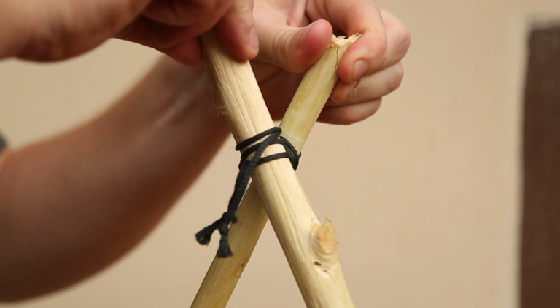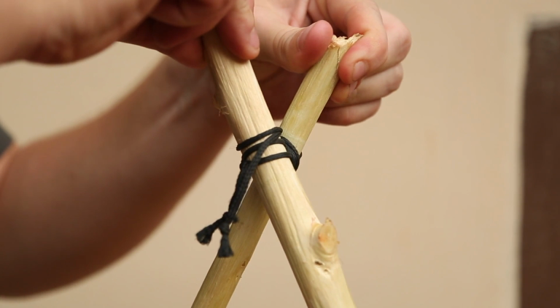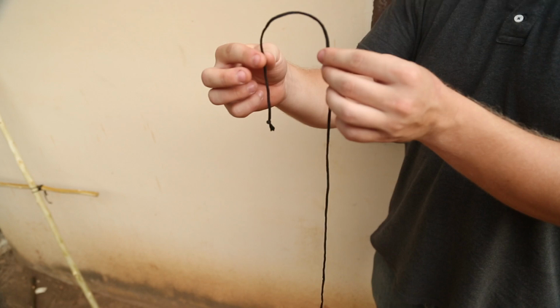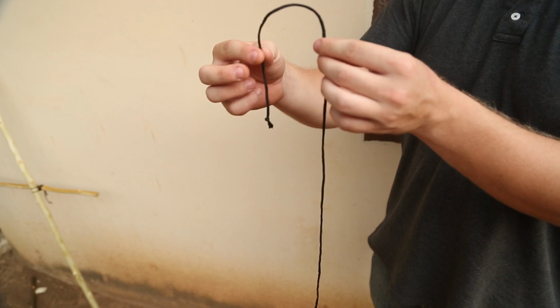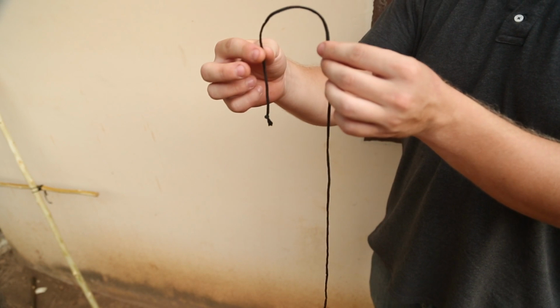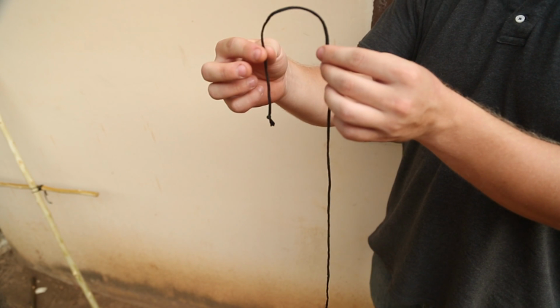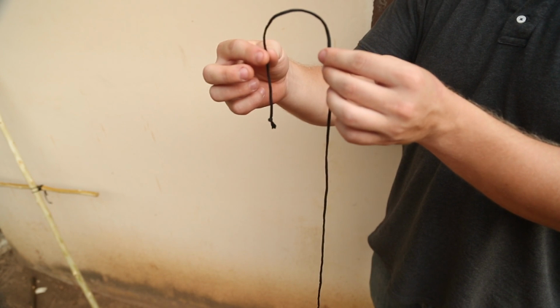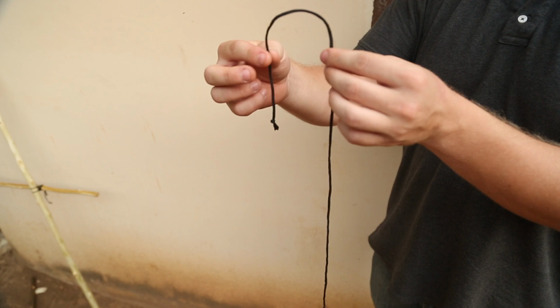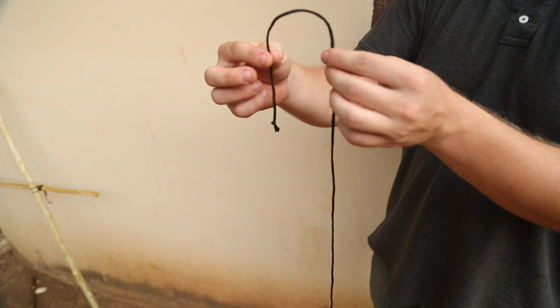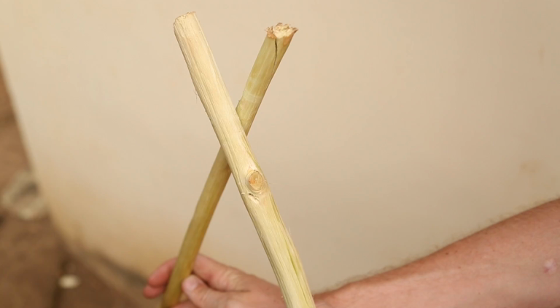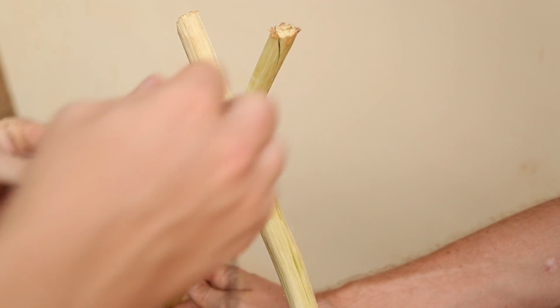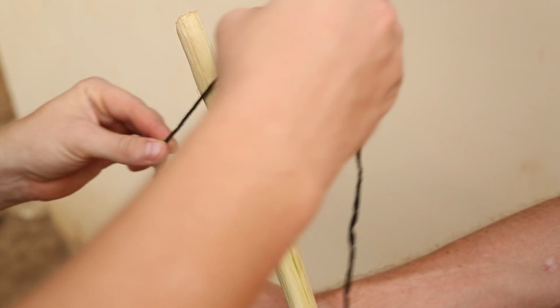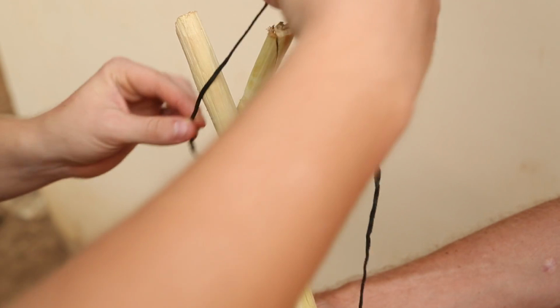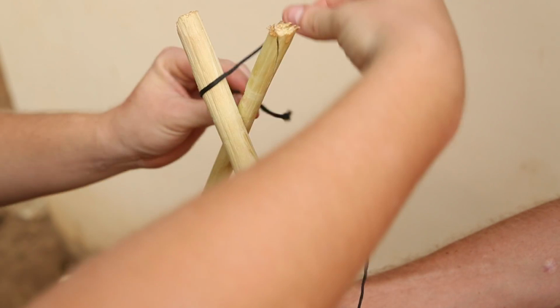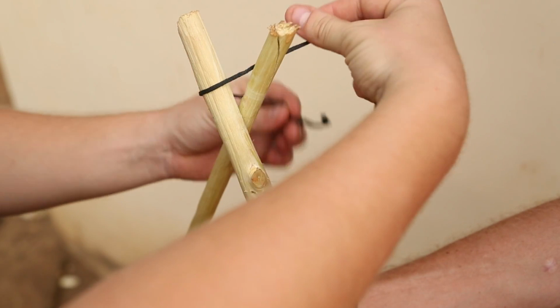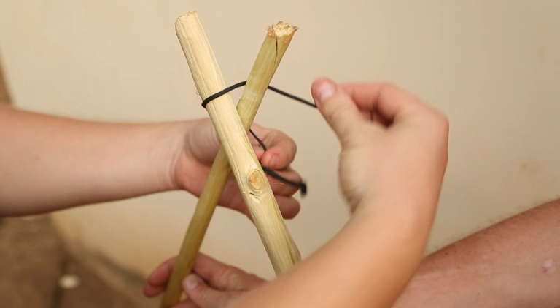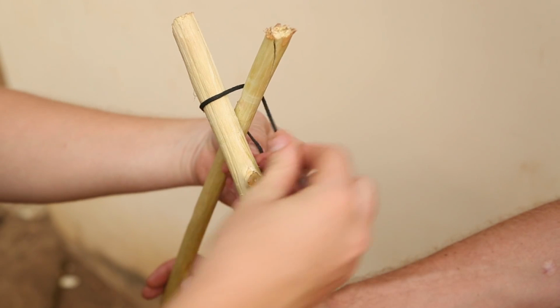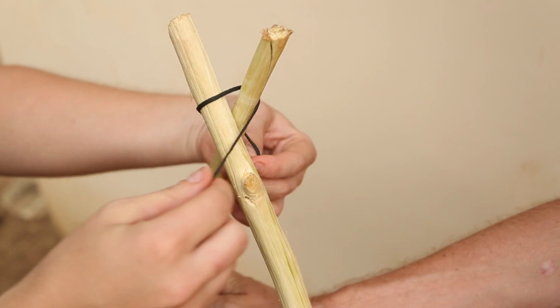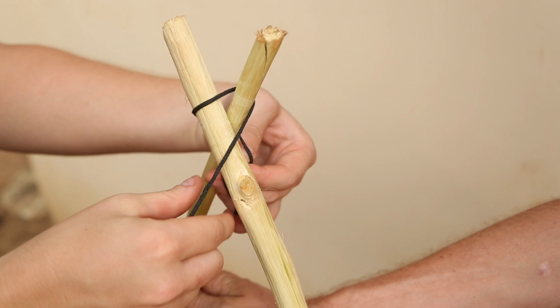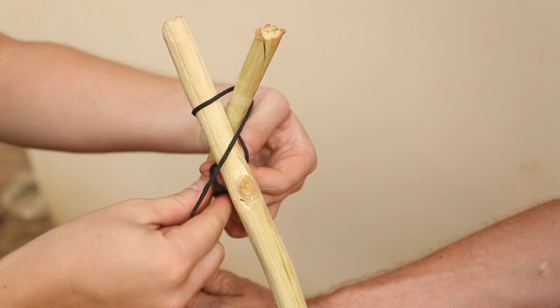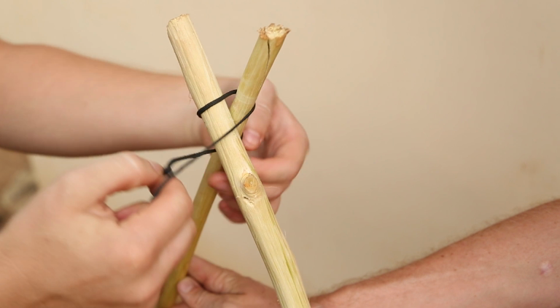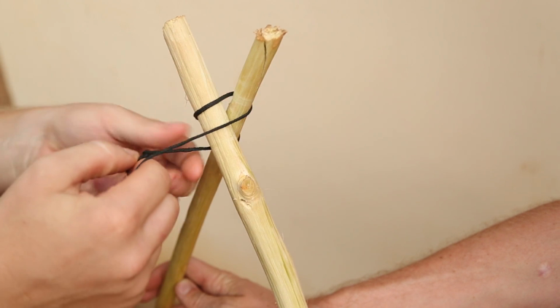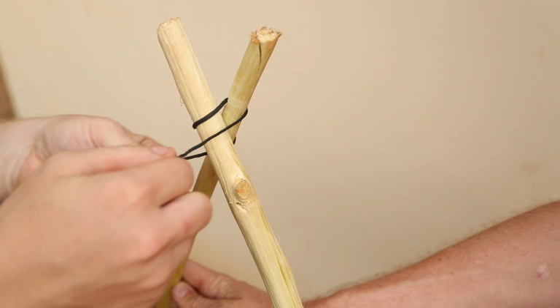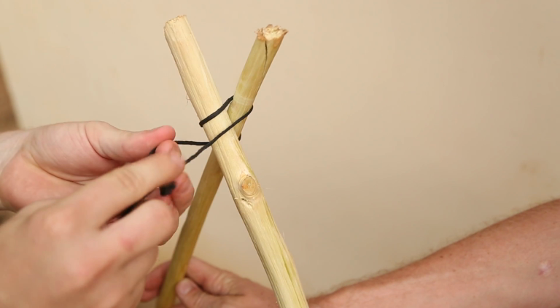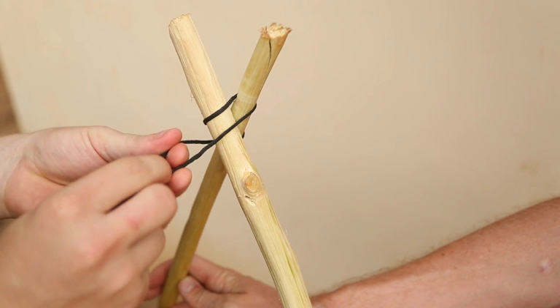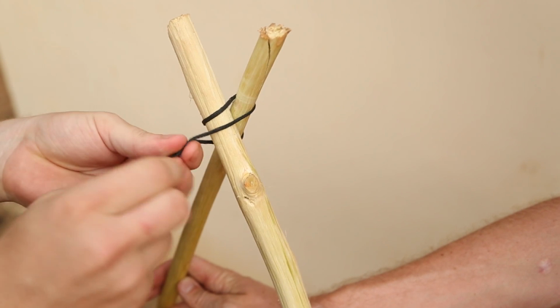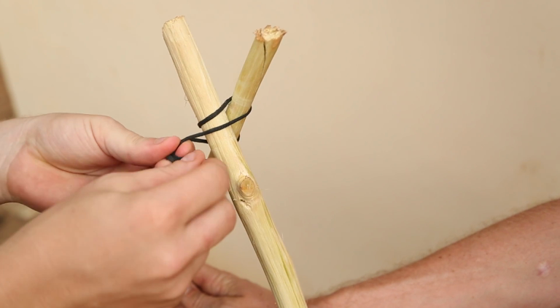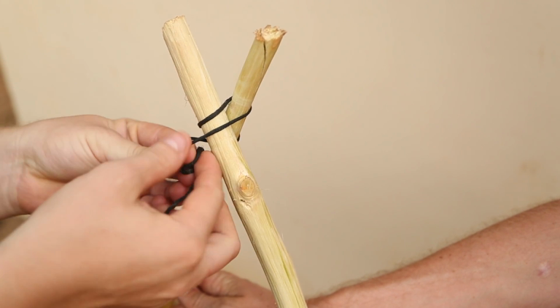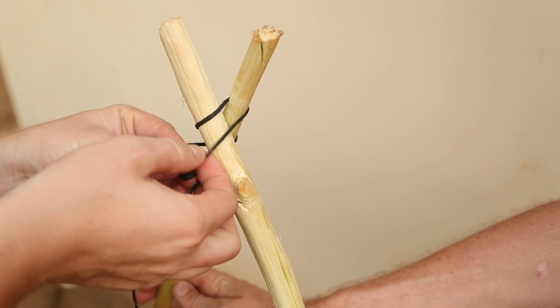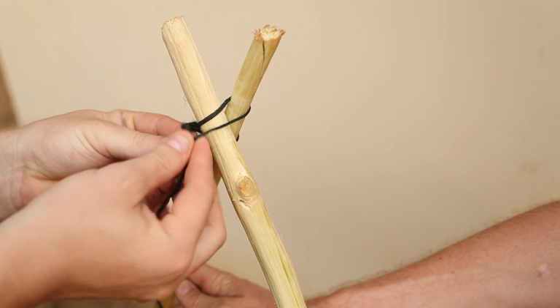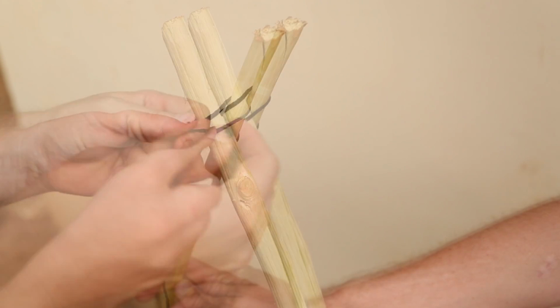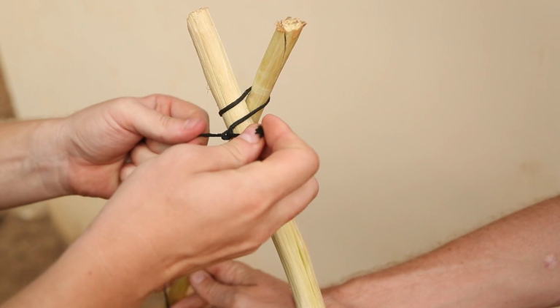Hold the cord with the short end in one hand and the long end in the other. Wrap the cord around both sticks without crossing them. When the cord is back on your side, tie the ends together, making sure to leave one long length.